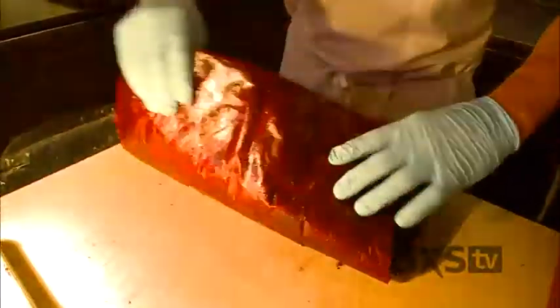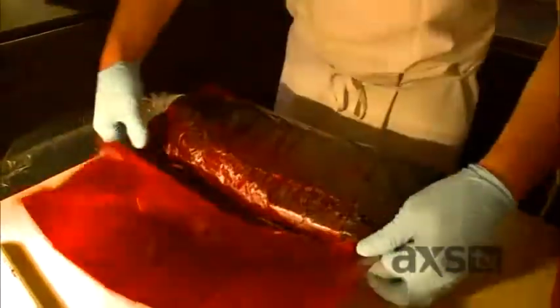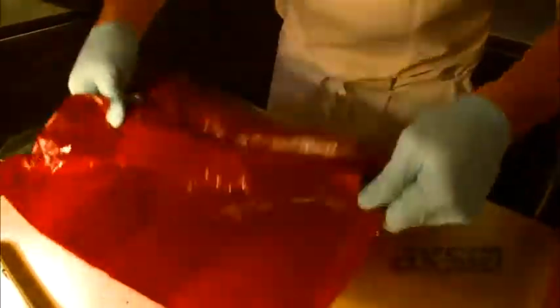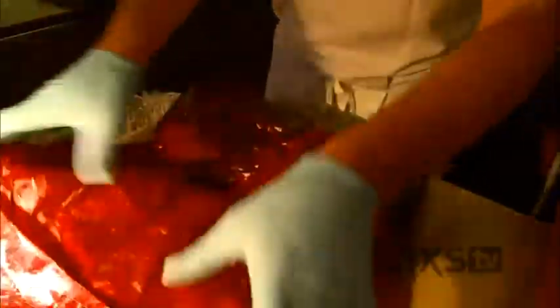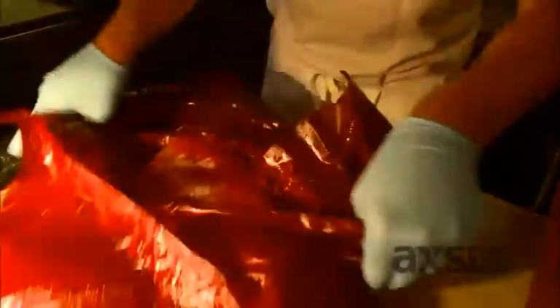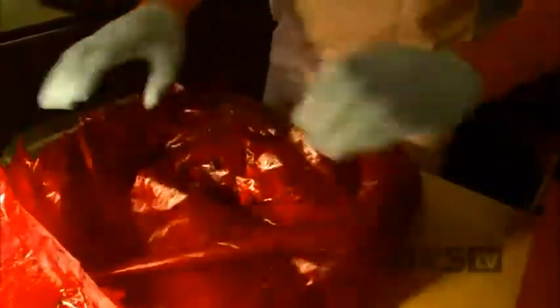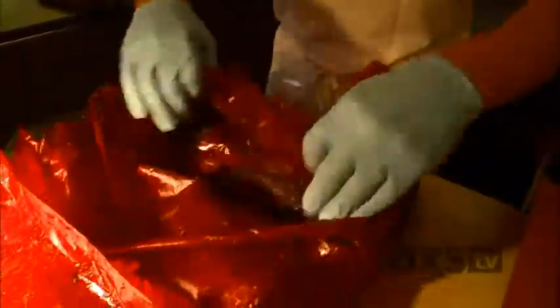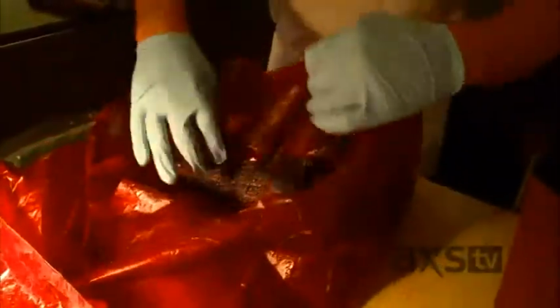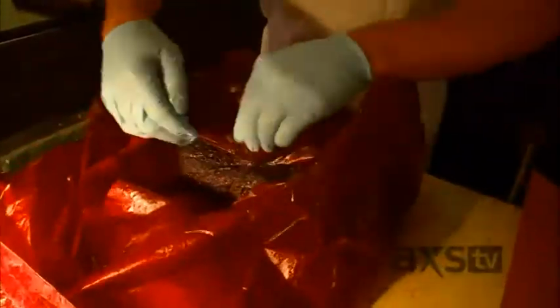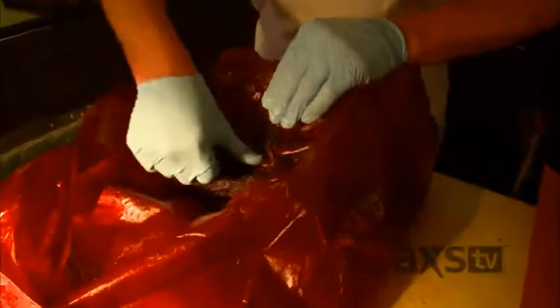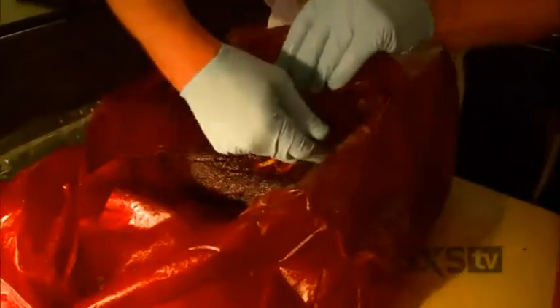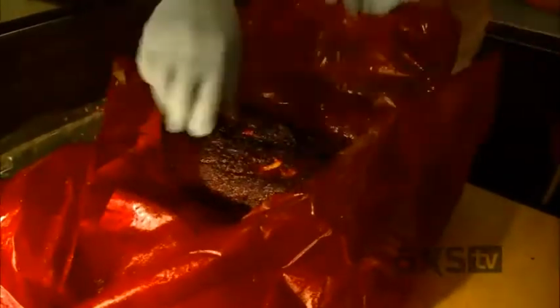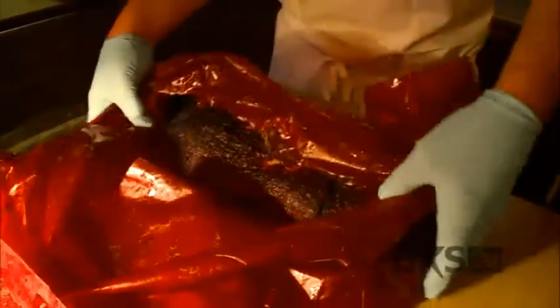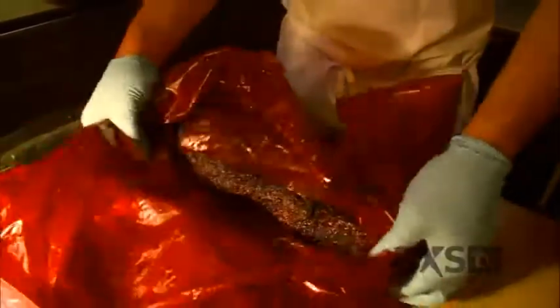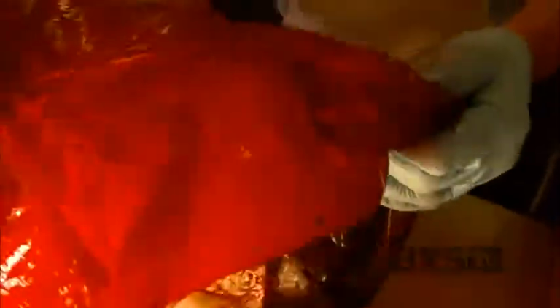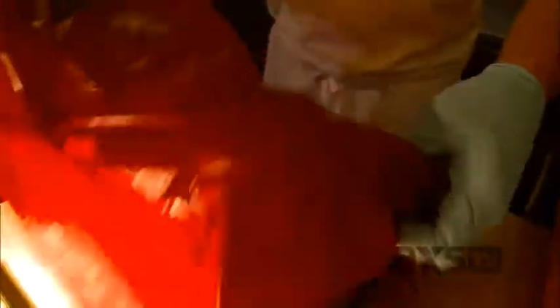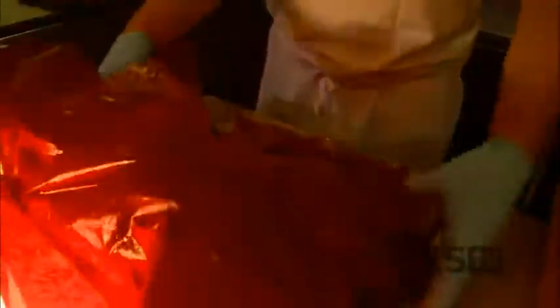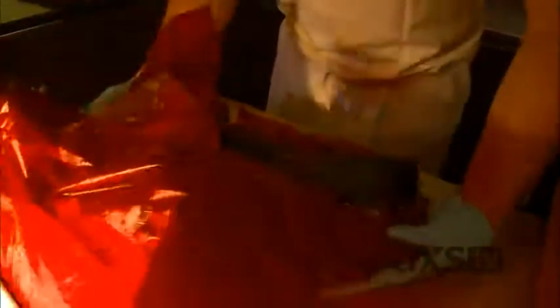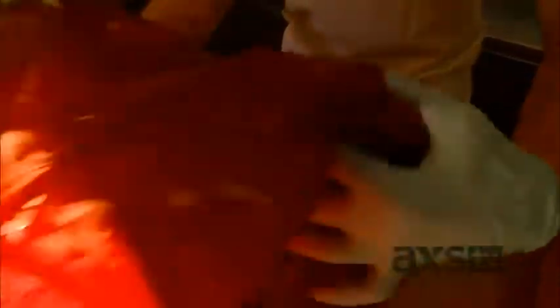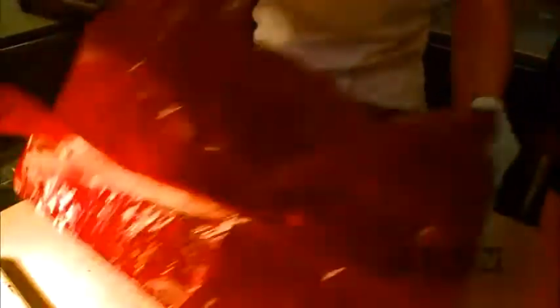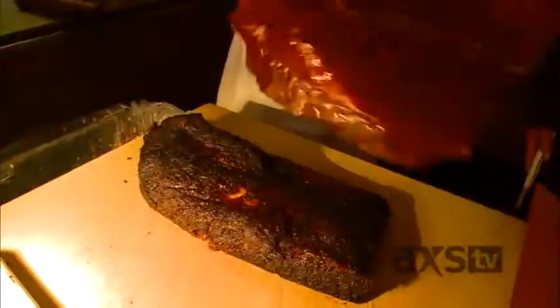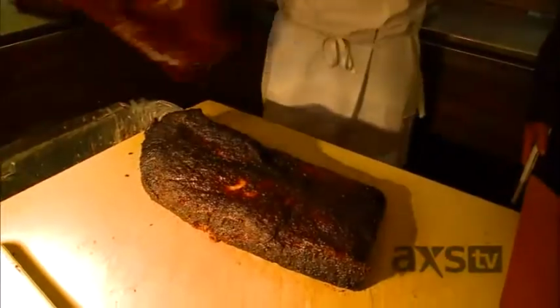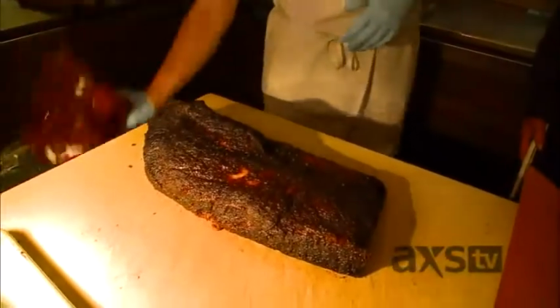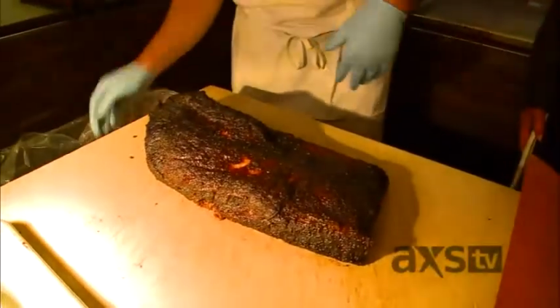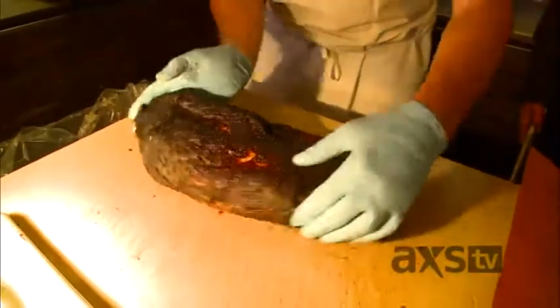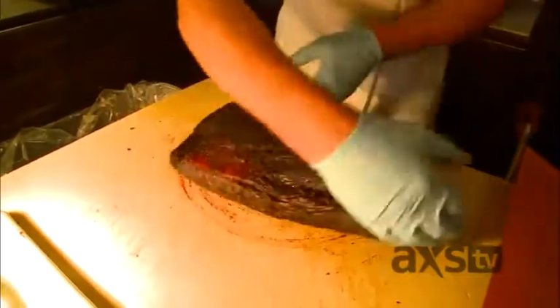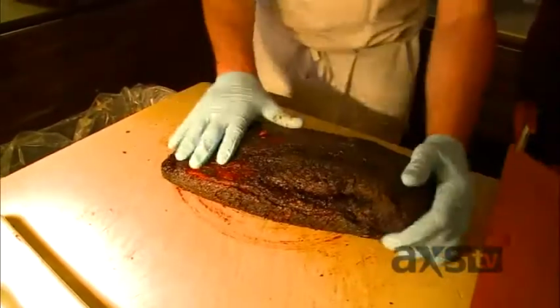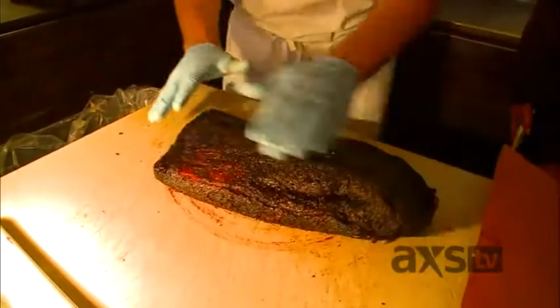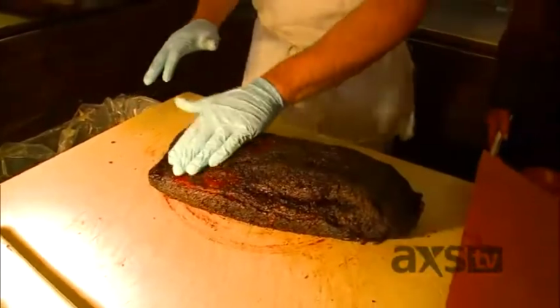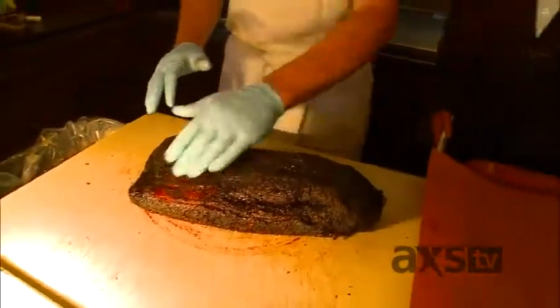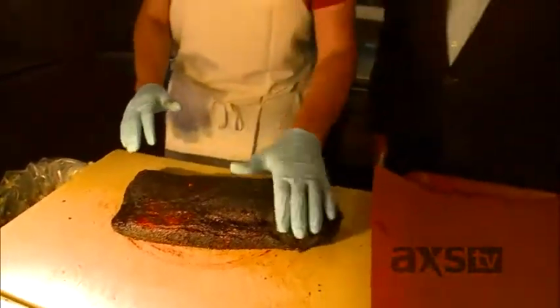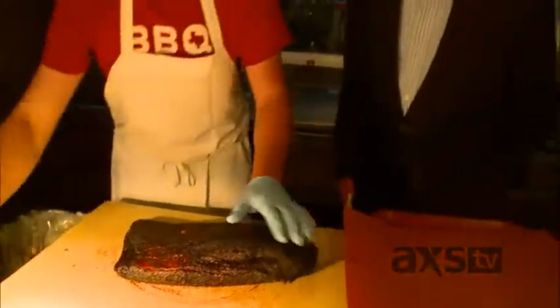So this is the brisket right here. Most briskets, you've got the lean part, you've got the fatty part.